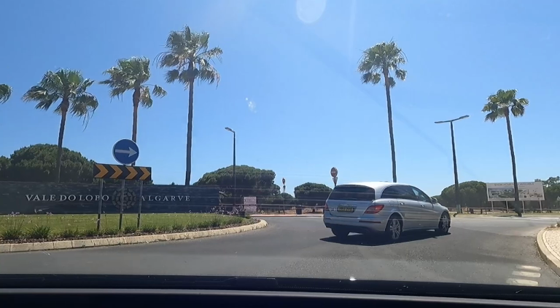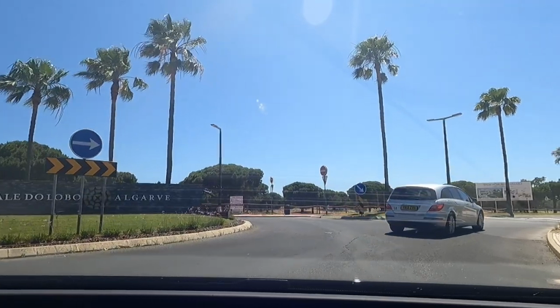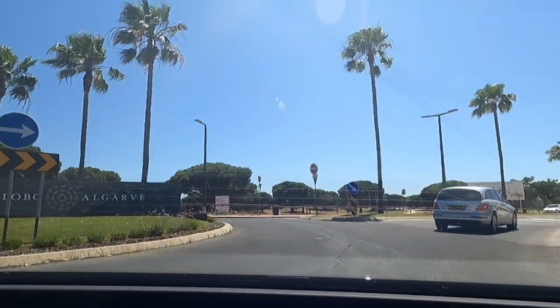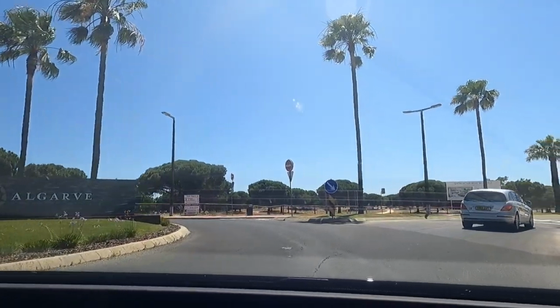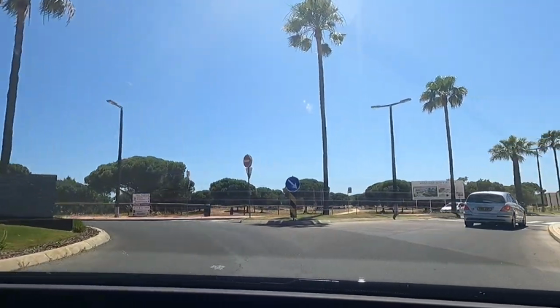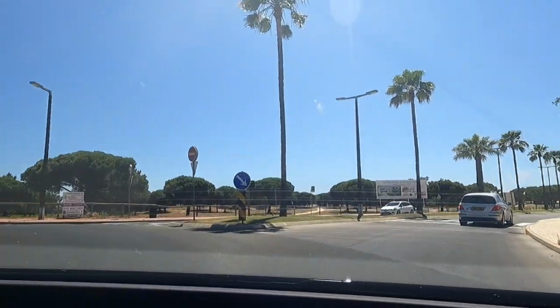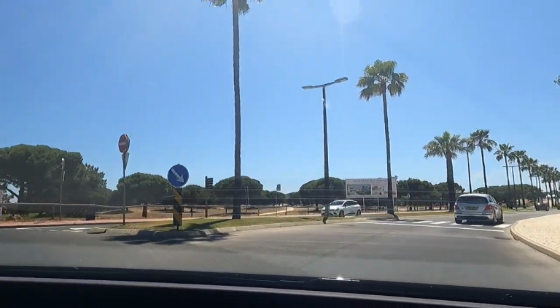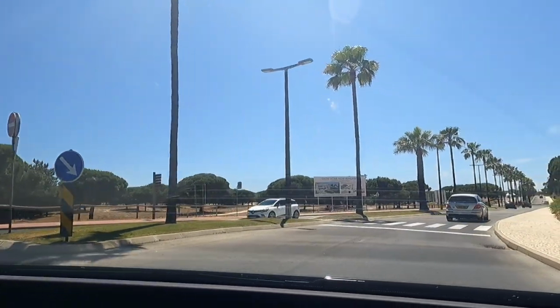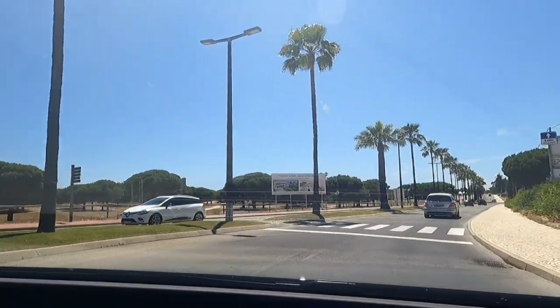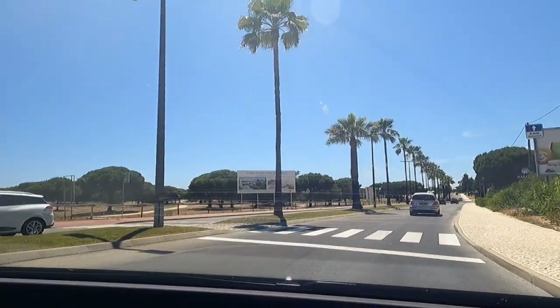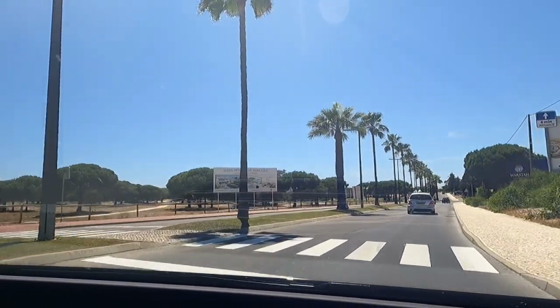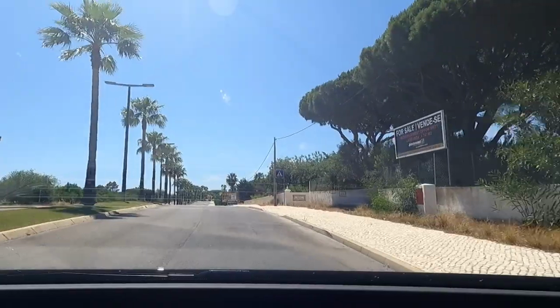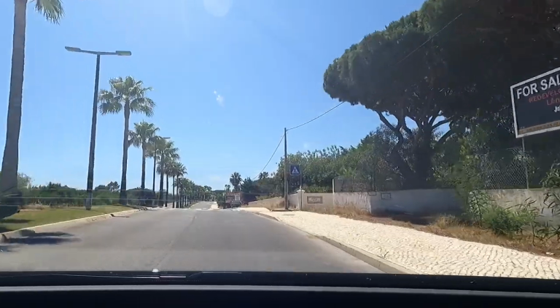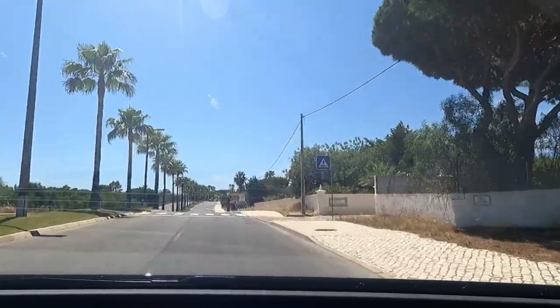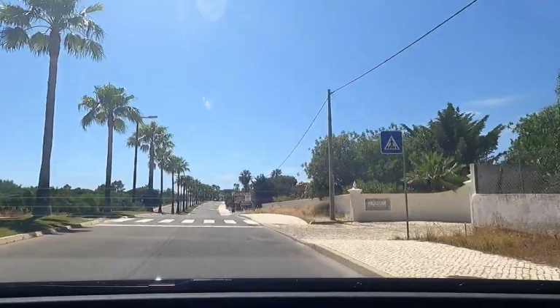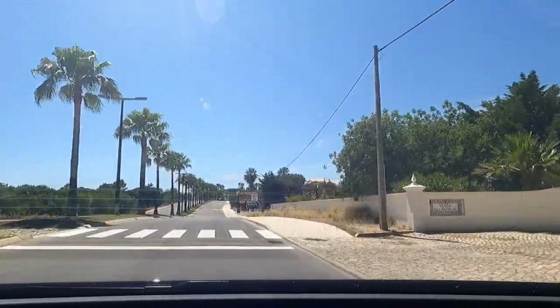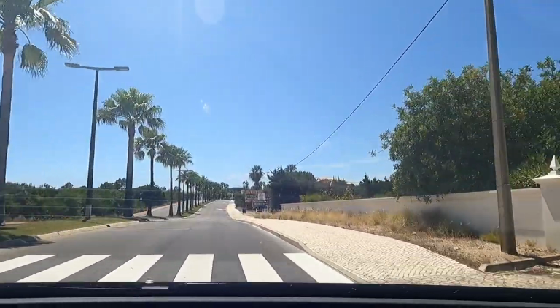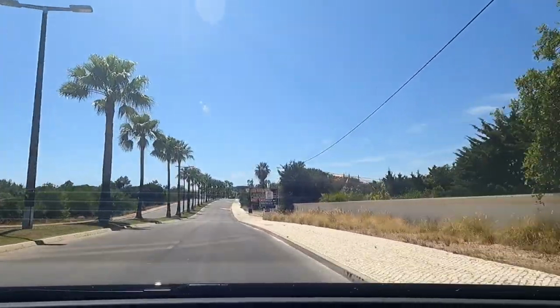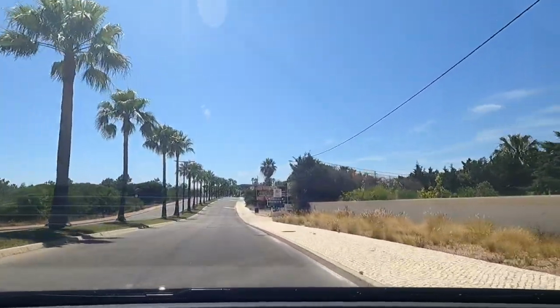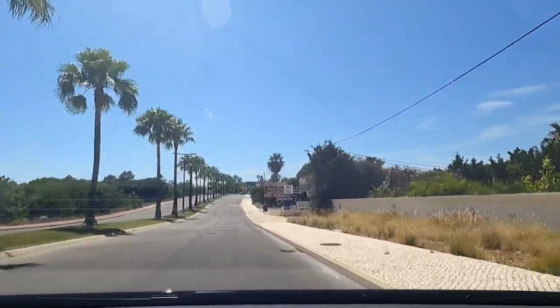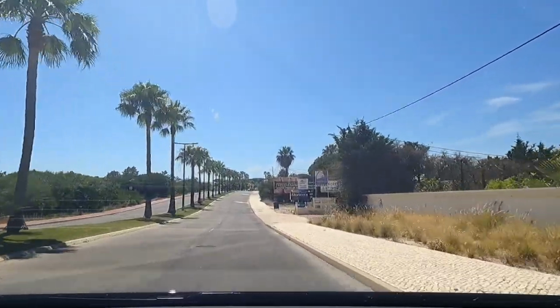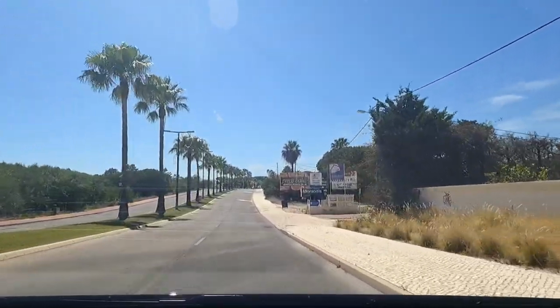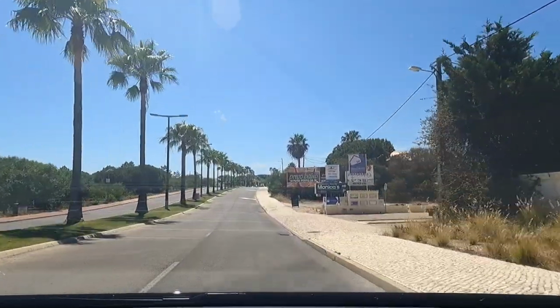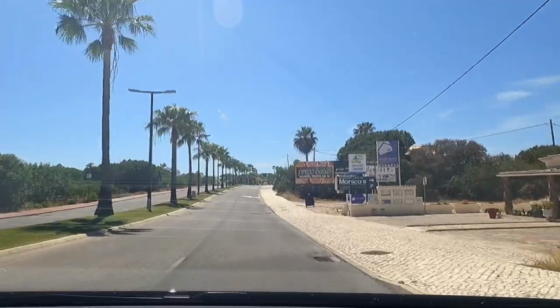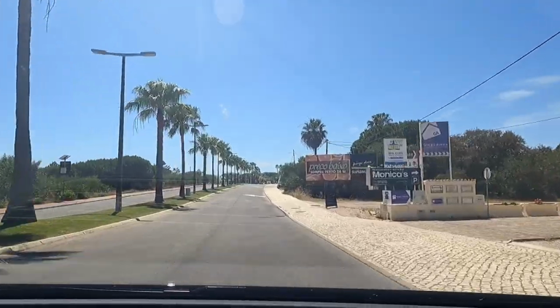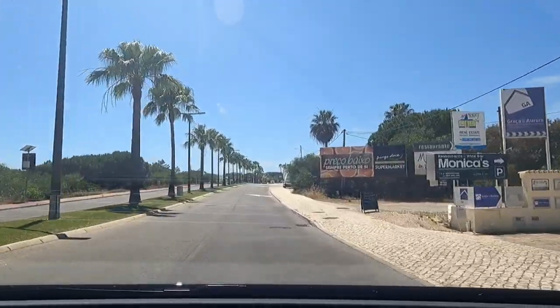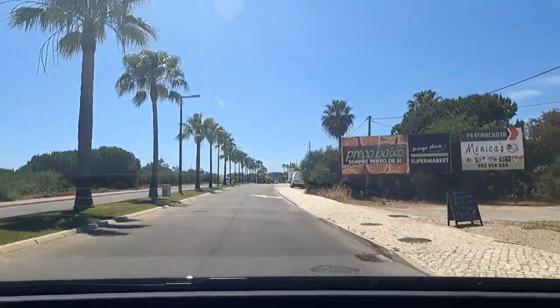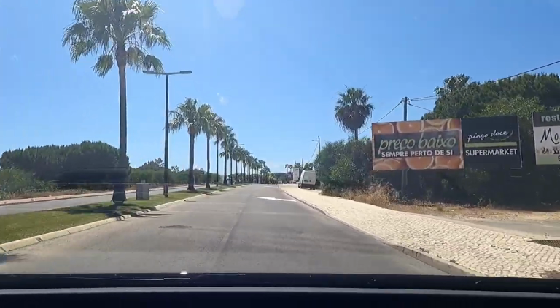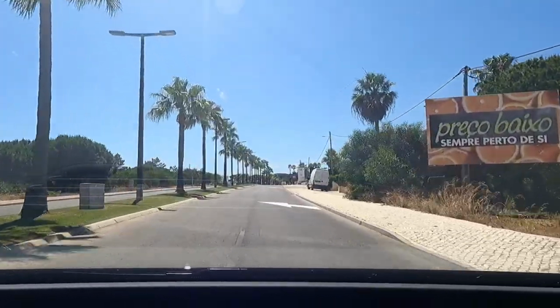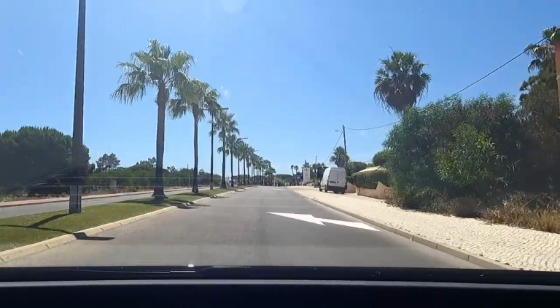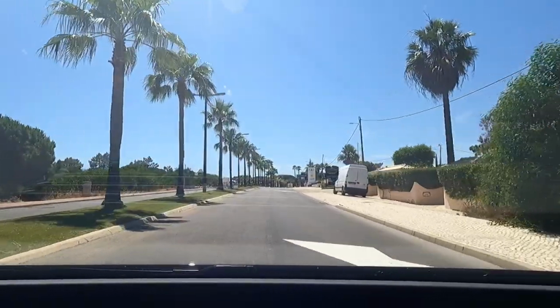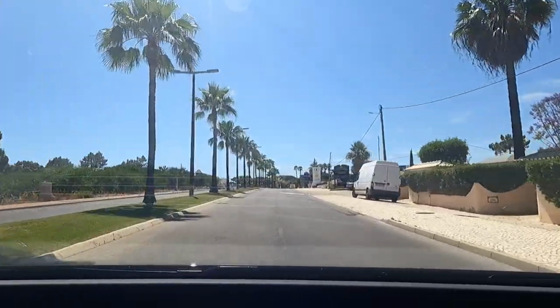Oh look, the English are back in Portugal! There's an English car. Are they selling property here? We should buy it. I can see myself retiring here — good place to retire, probably.